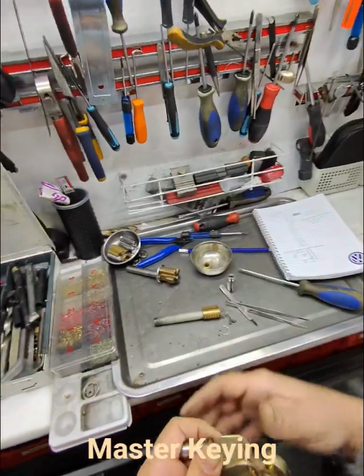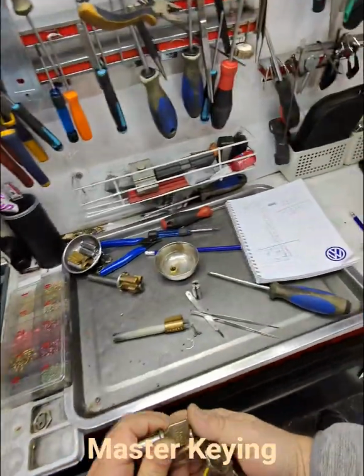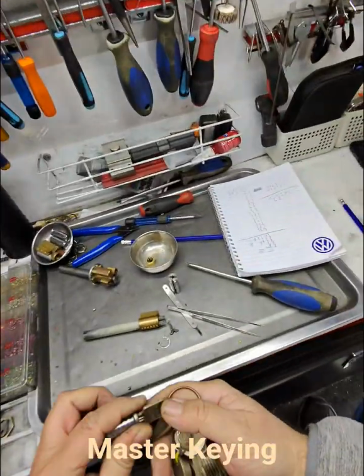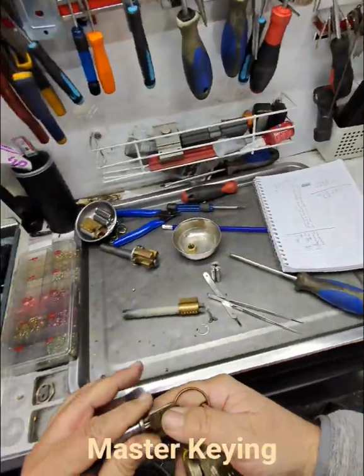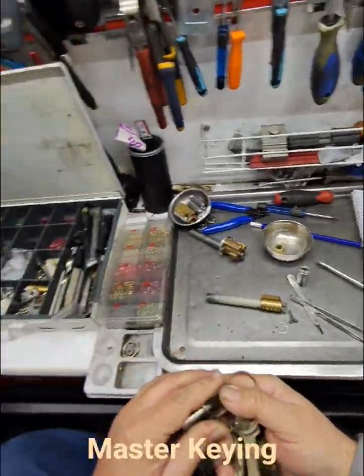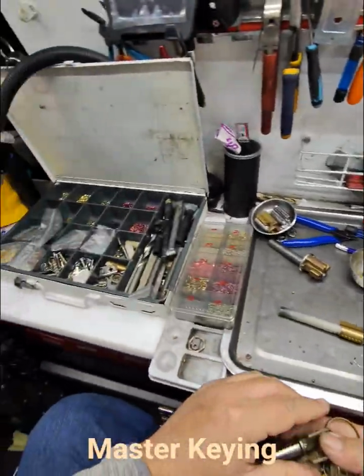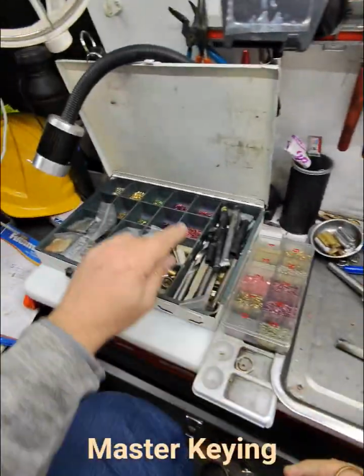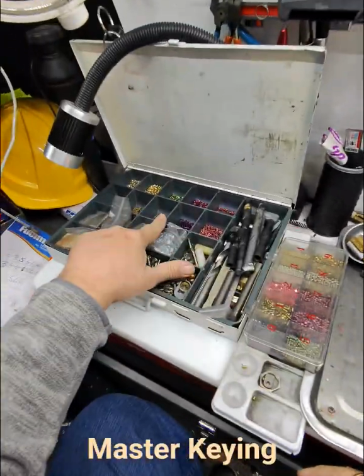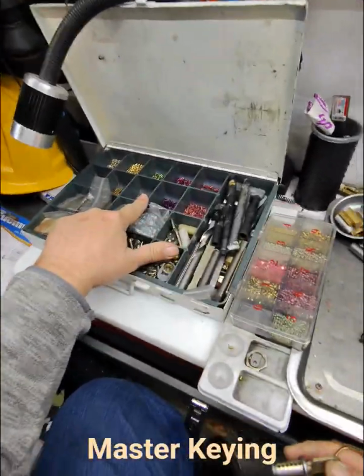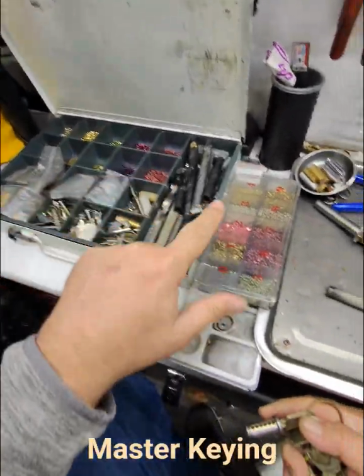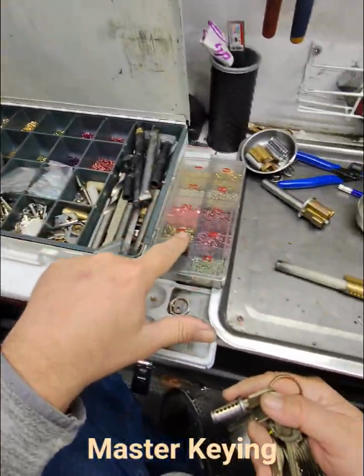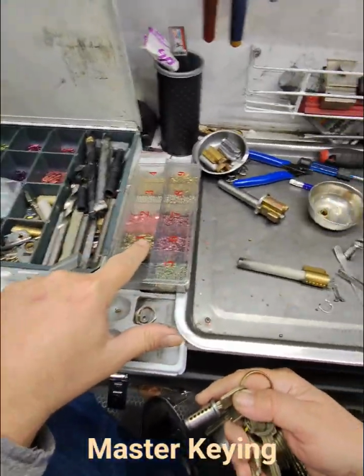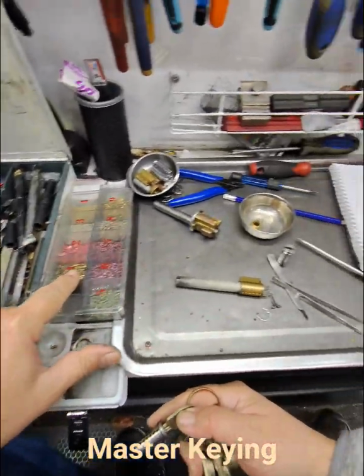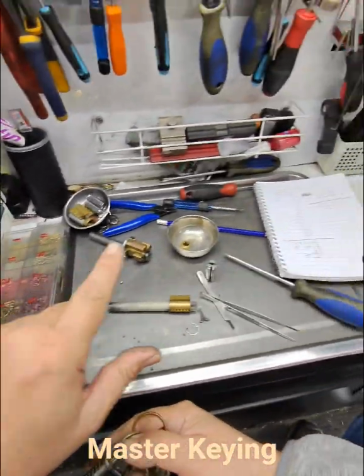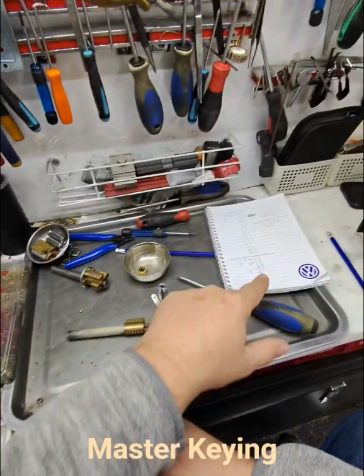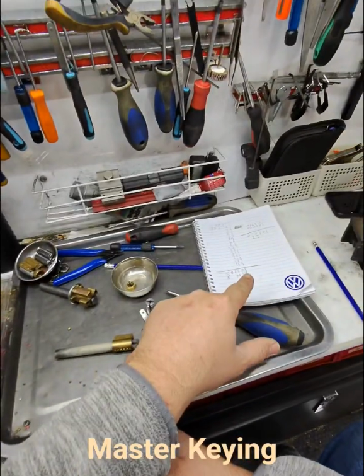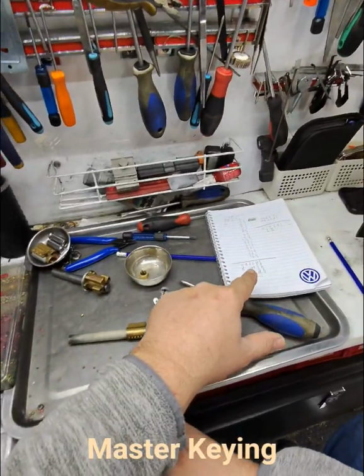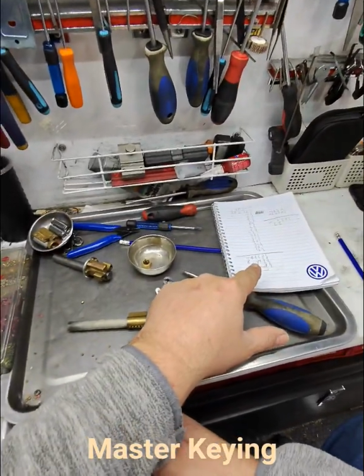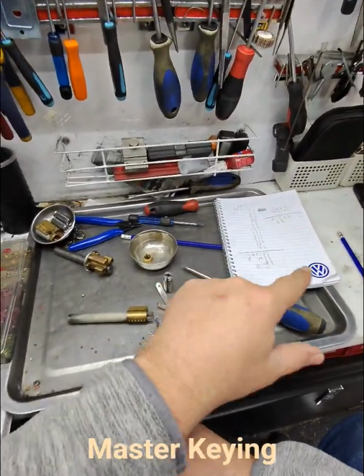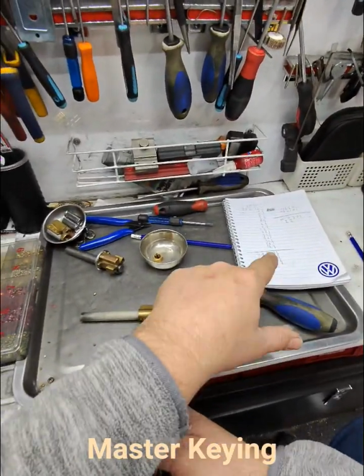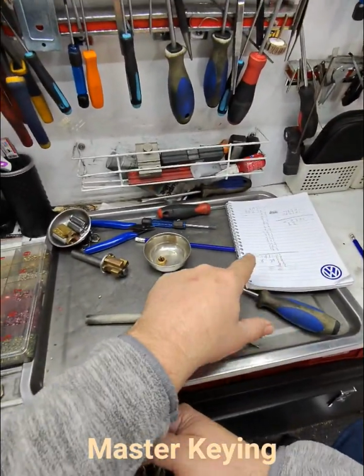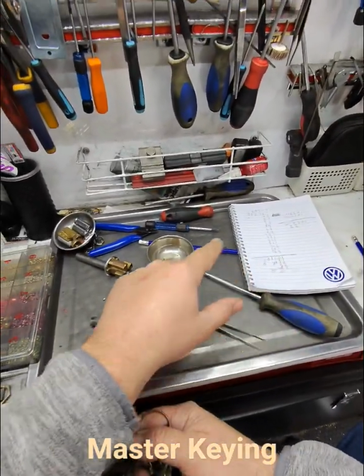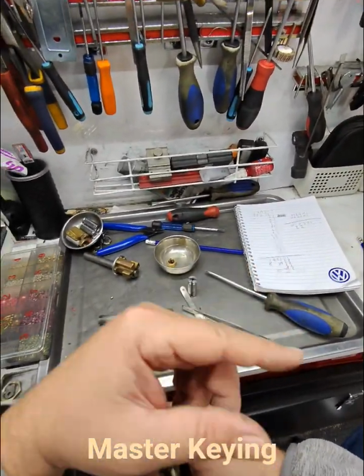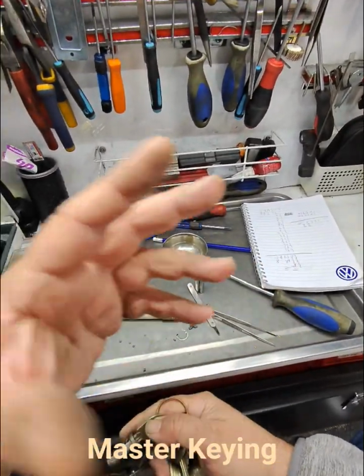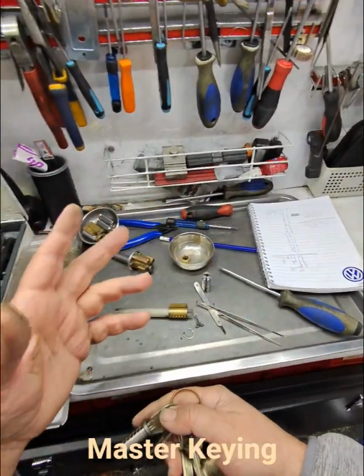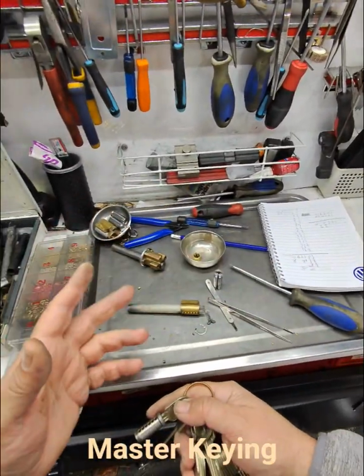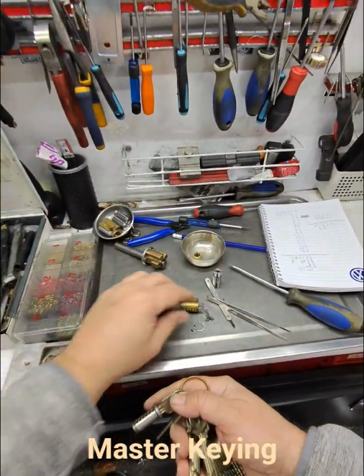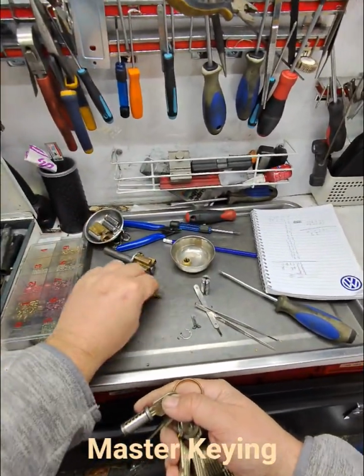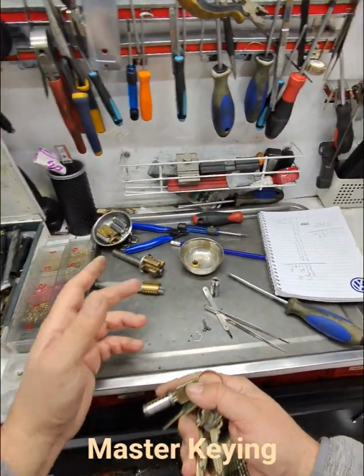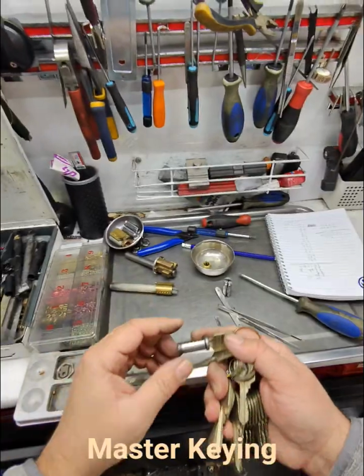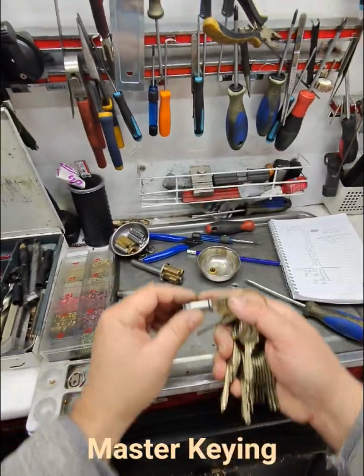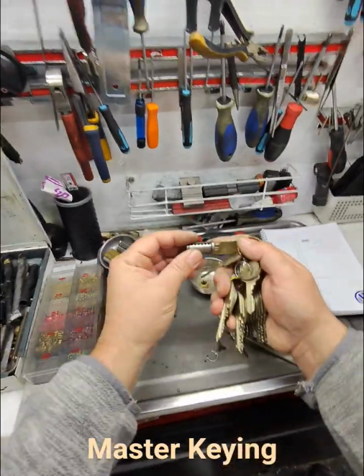Welcome to another video from Dr. Lock. We have bottom pins, master pins, and a whole heap of numbers. These numbers allow us to make the keys work or not work, and I'm just going to do a quick demonstration of that.